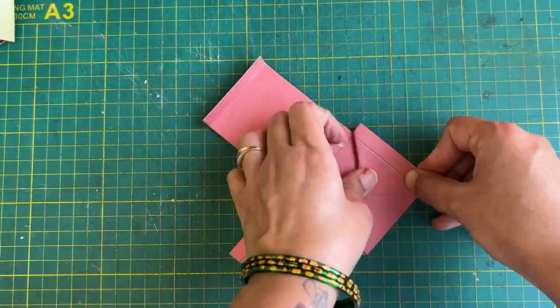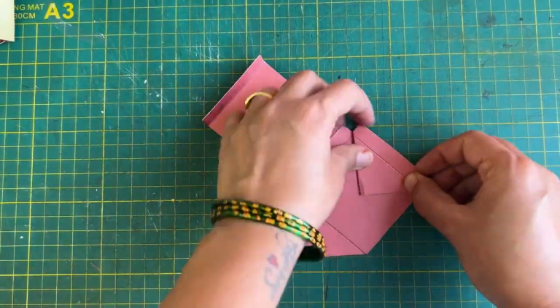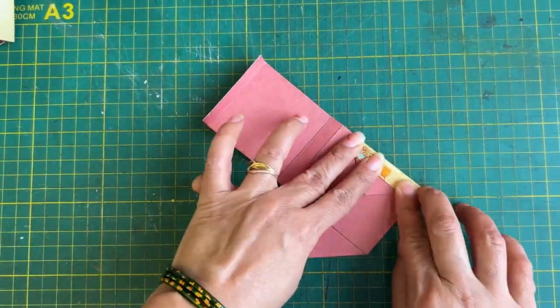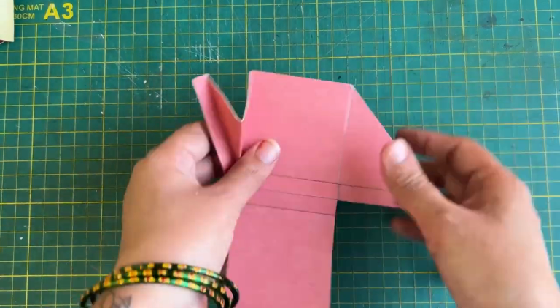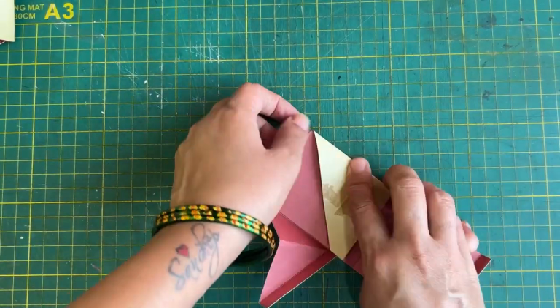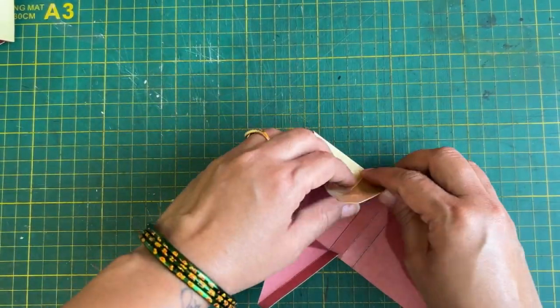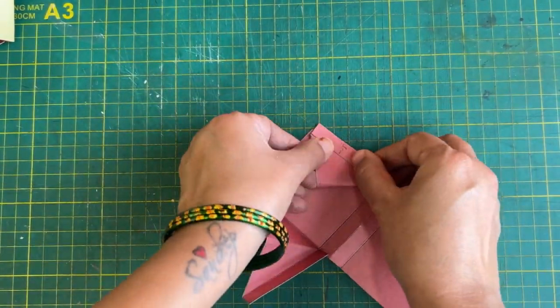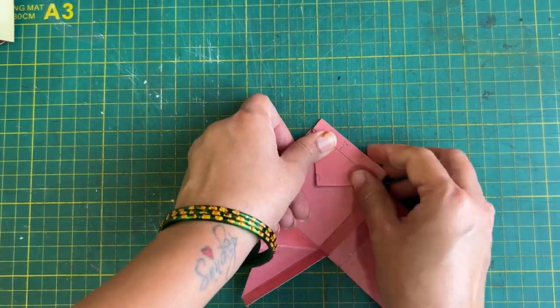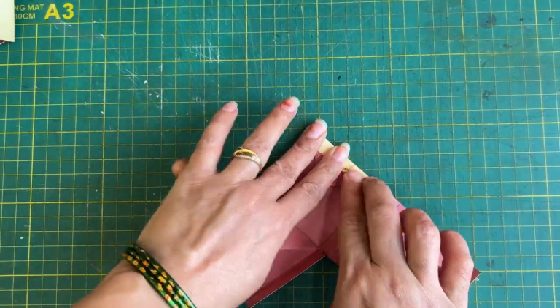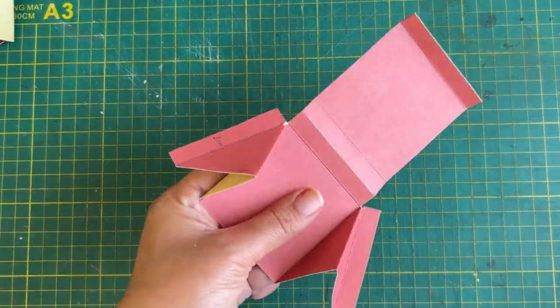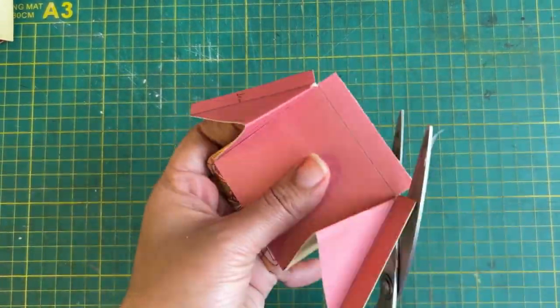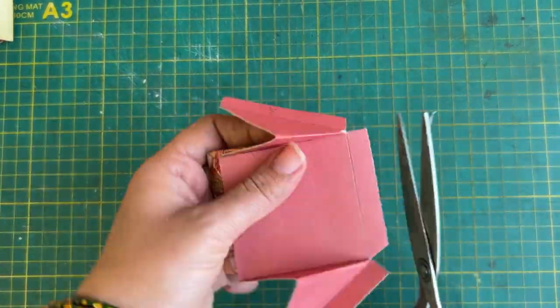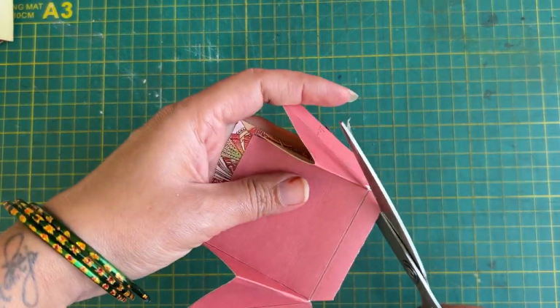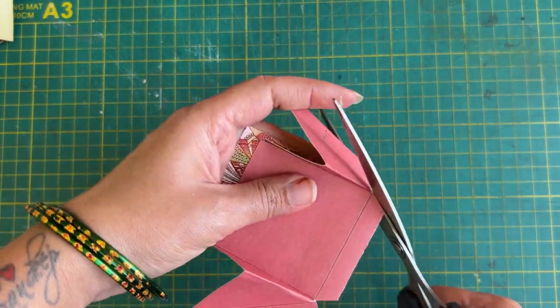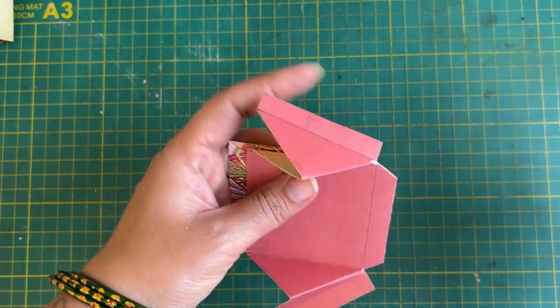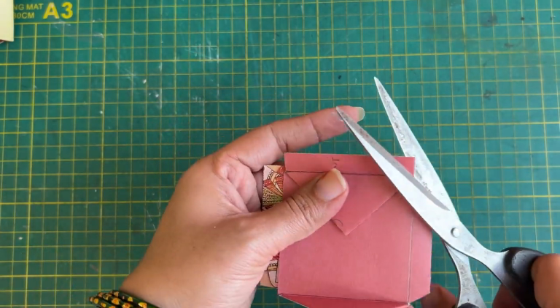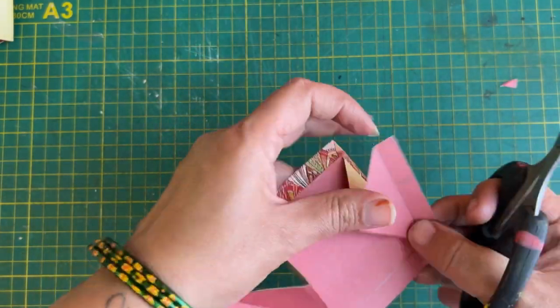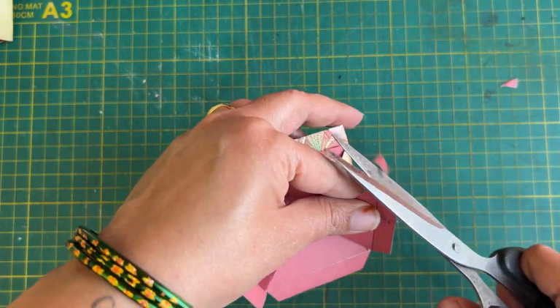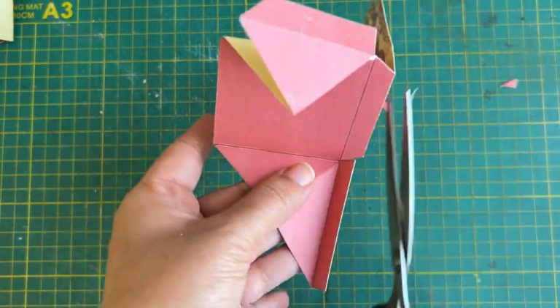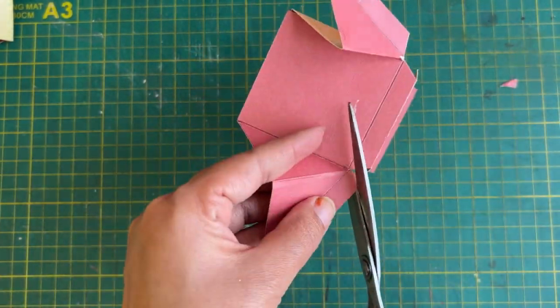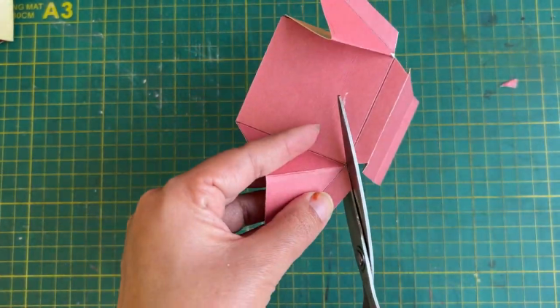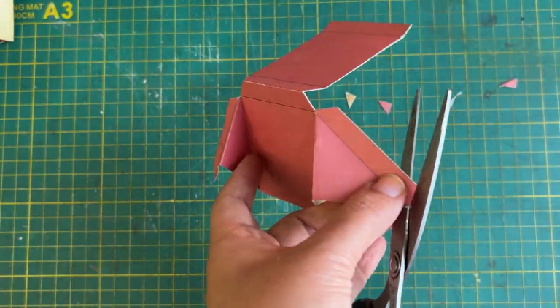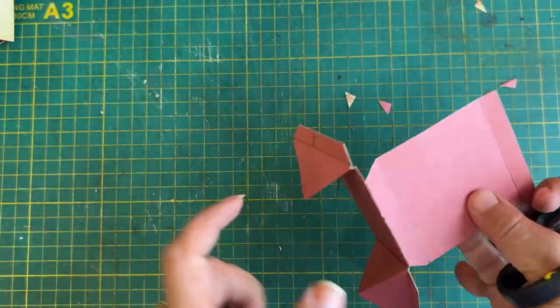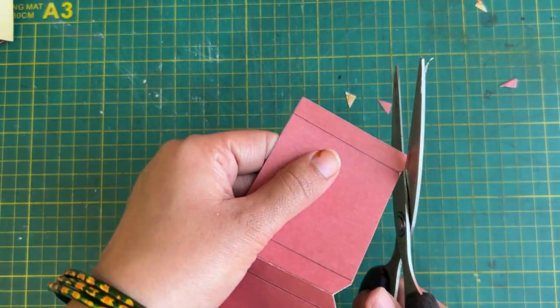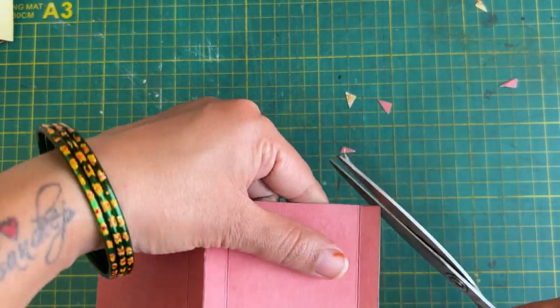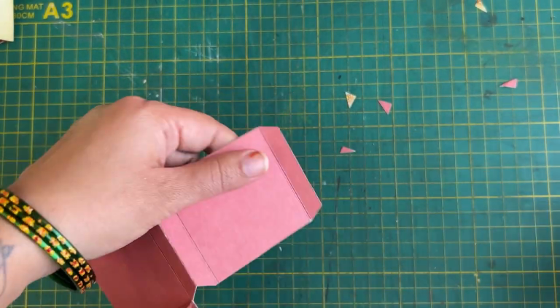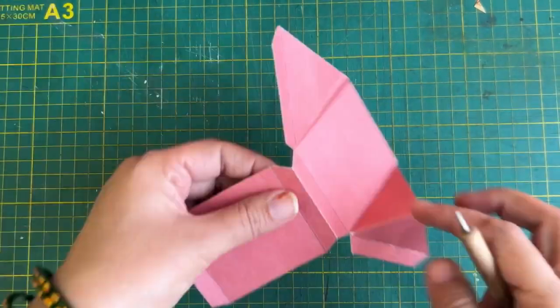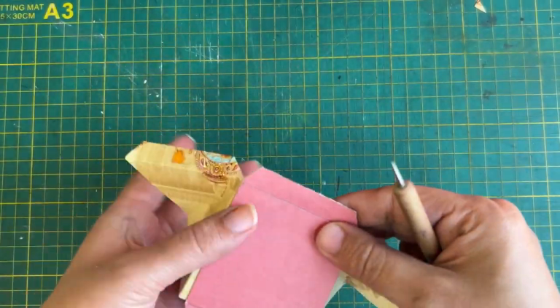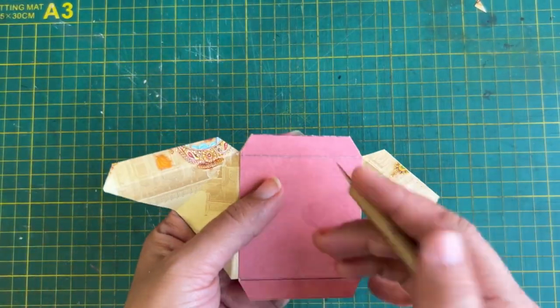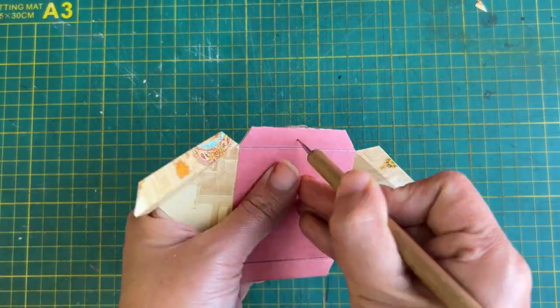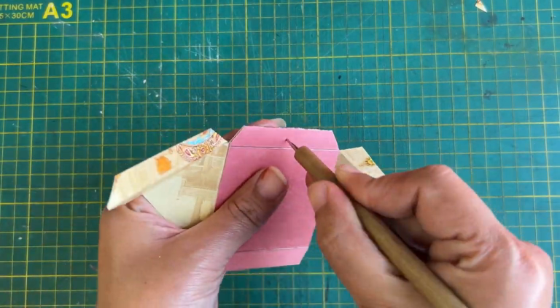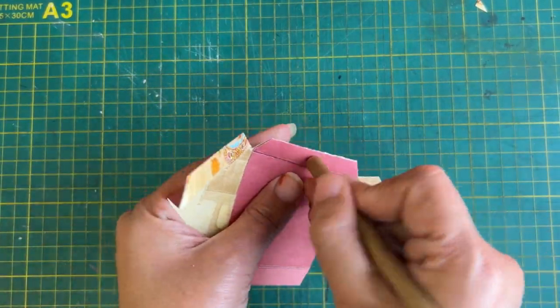After this, we will cut the corners on the side and do the finishing as well. Because when we stick it, it will not come apart from the corners. Let's make the hole in the center.